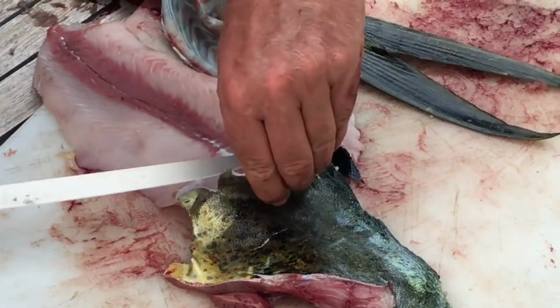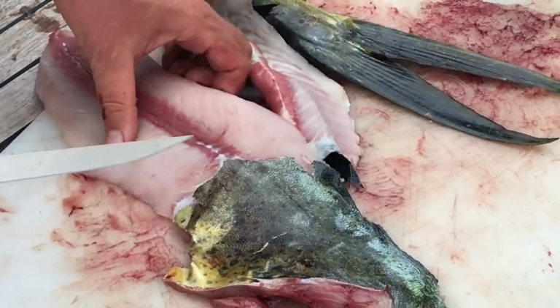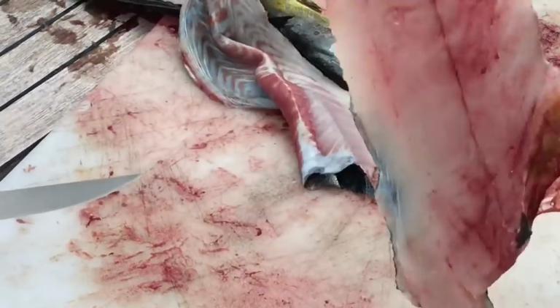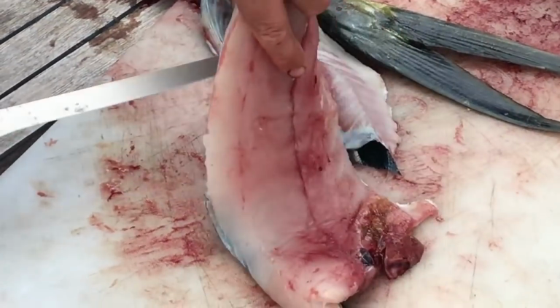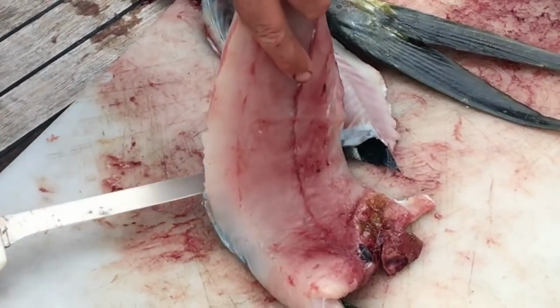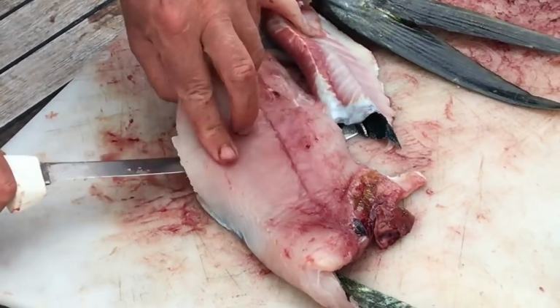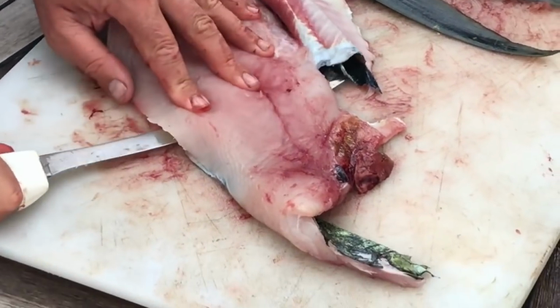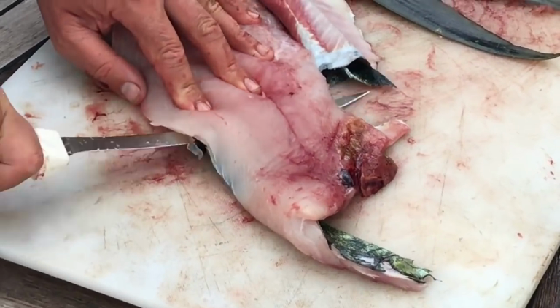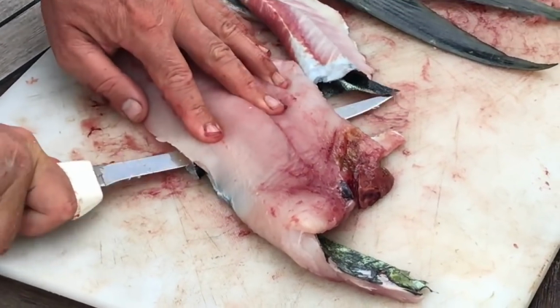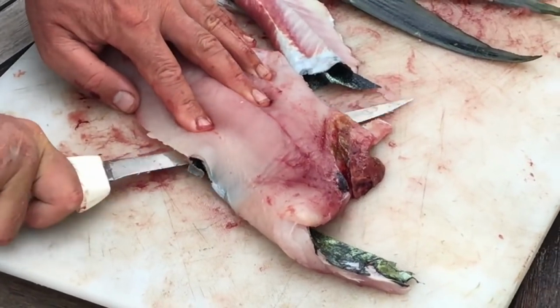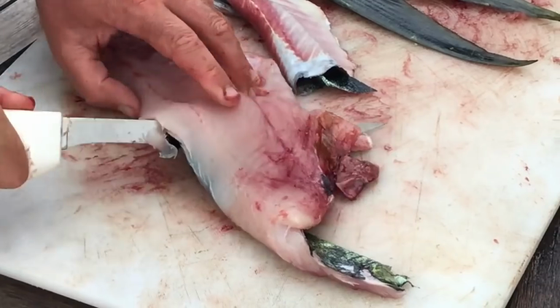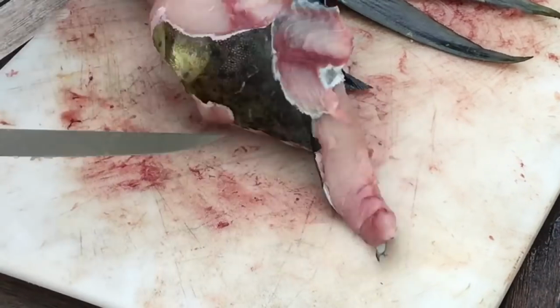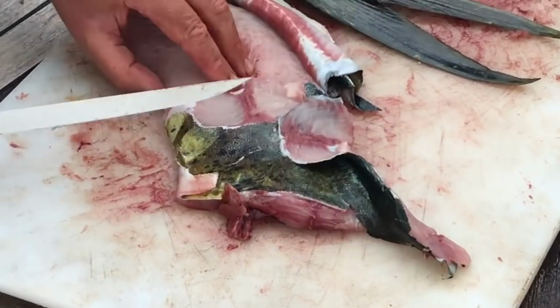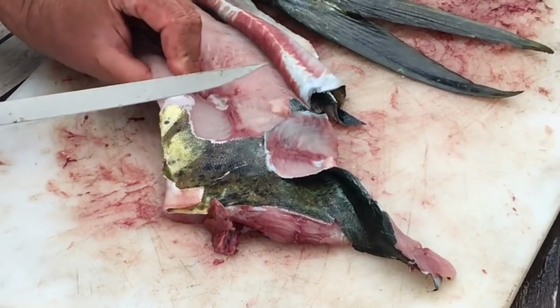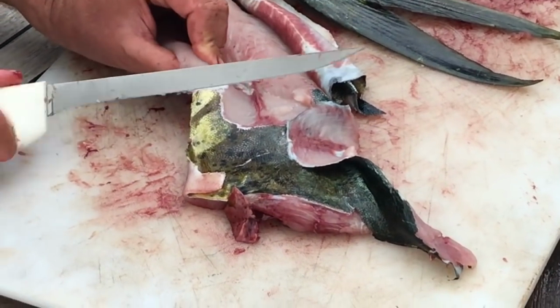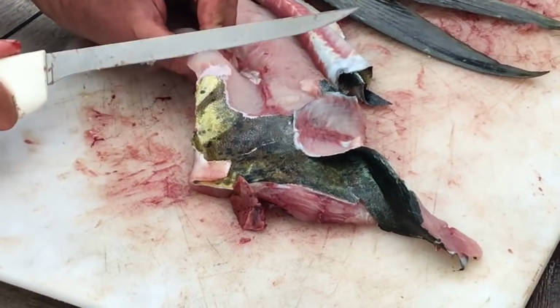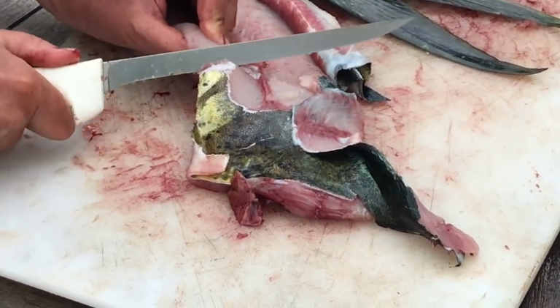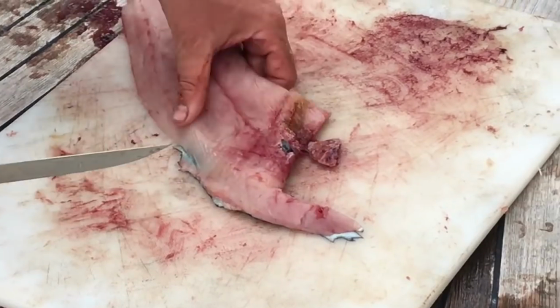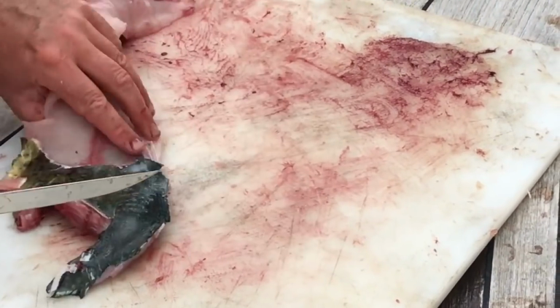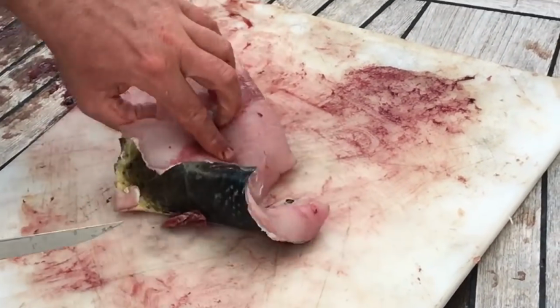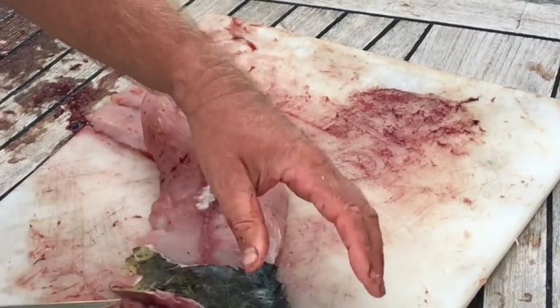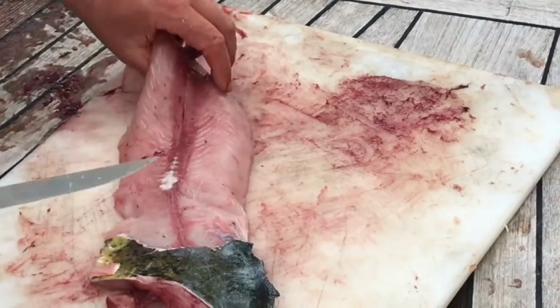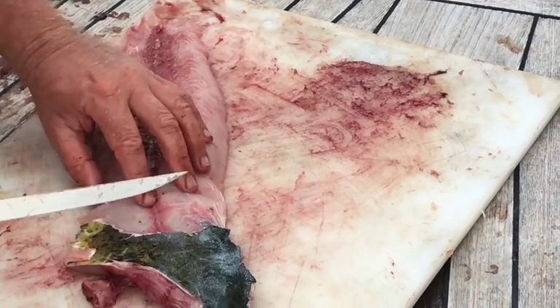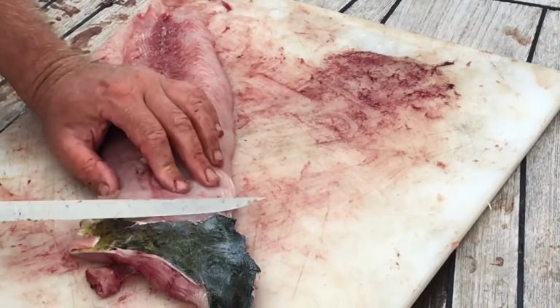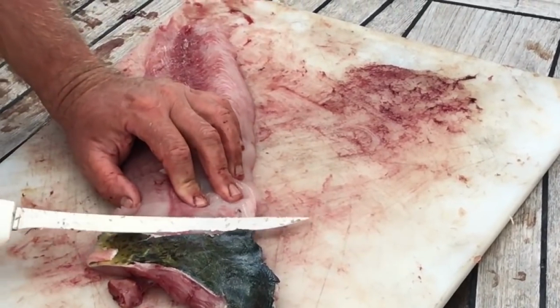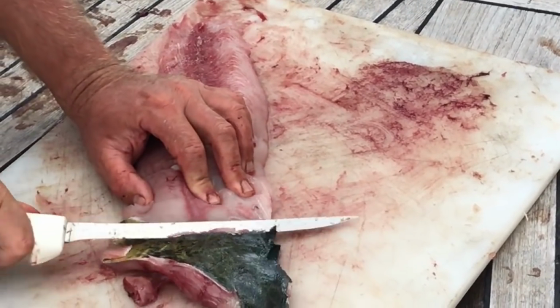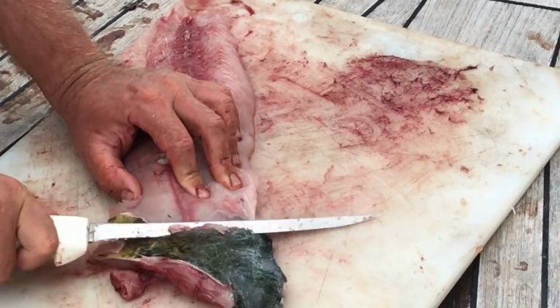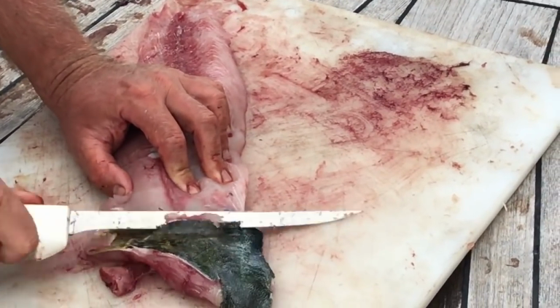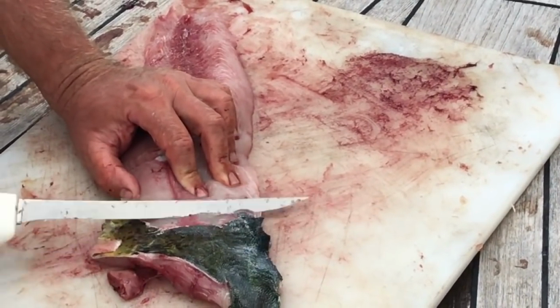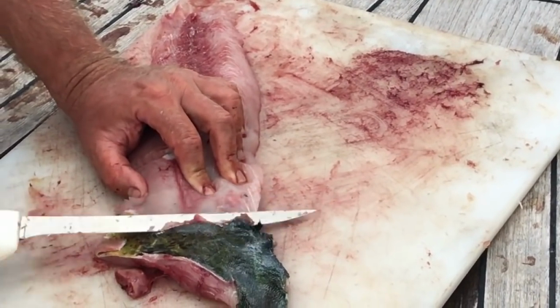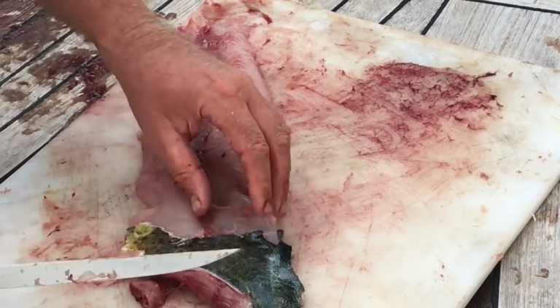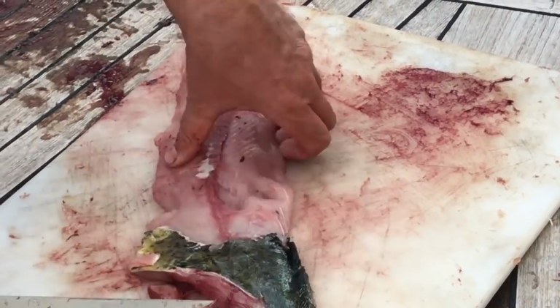Now you're watching Simon fillet this second side. Aside from catching barracuda and mahi-mahi, we also catch a lot of red snapper, cero mackerel, wahoo, yellow fin, and black fin tuna. Keep watching to see how we catch them.